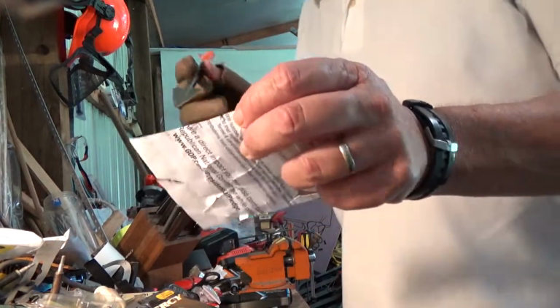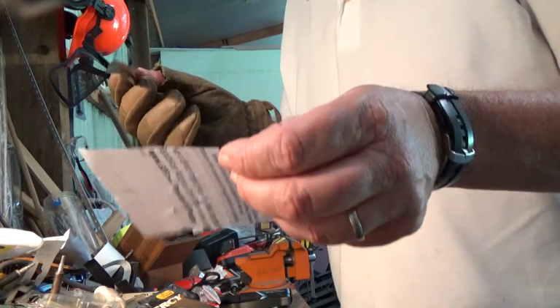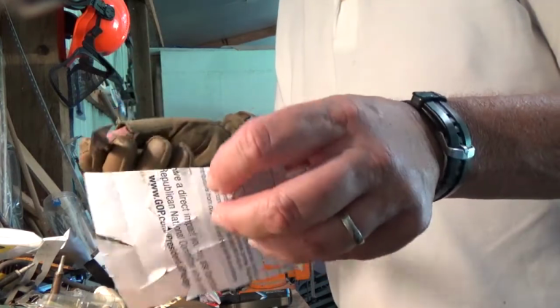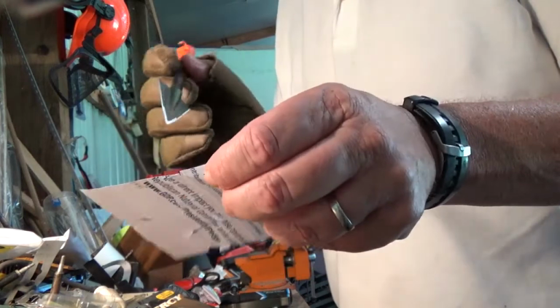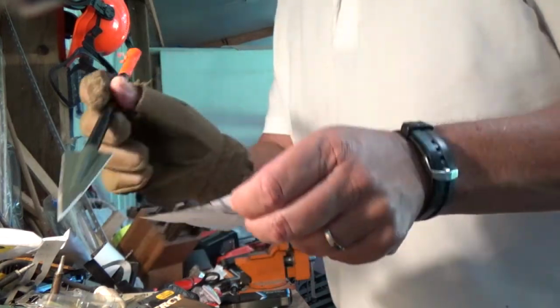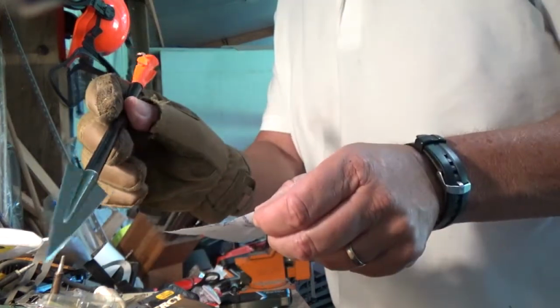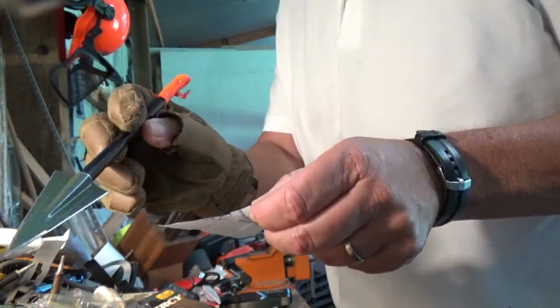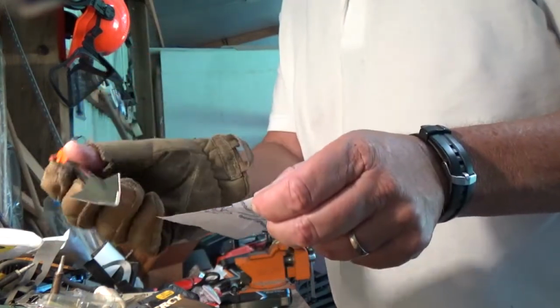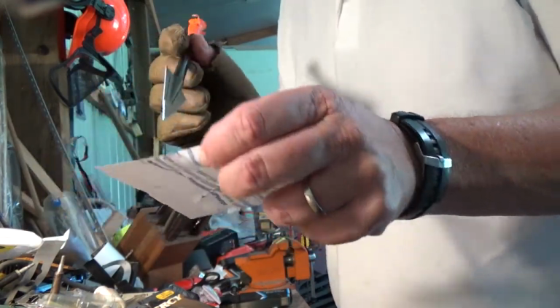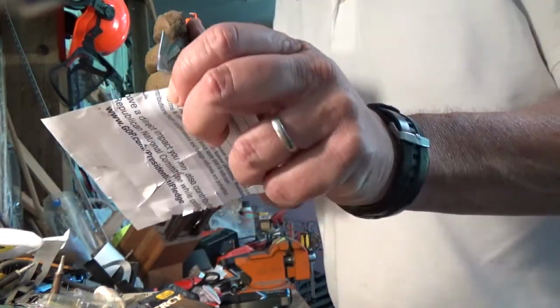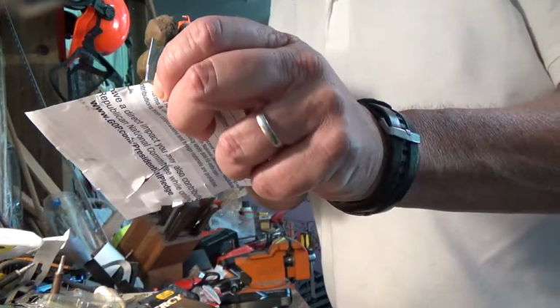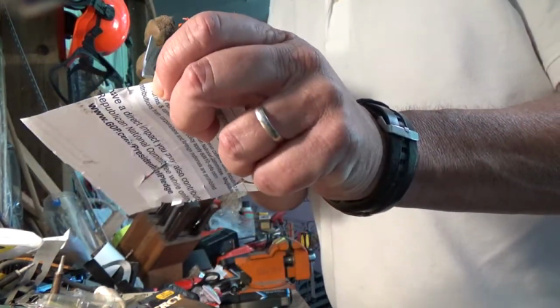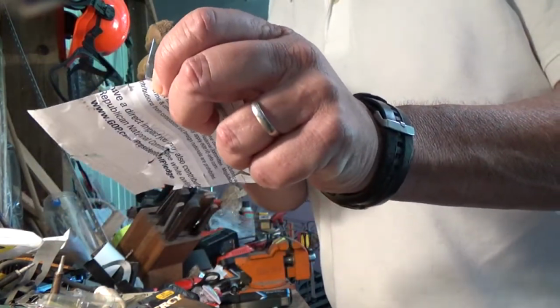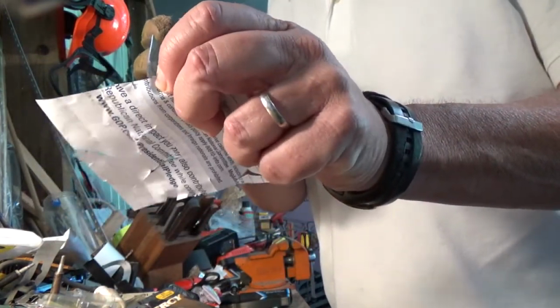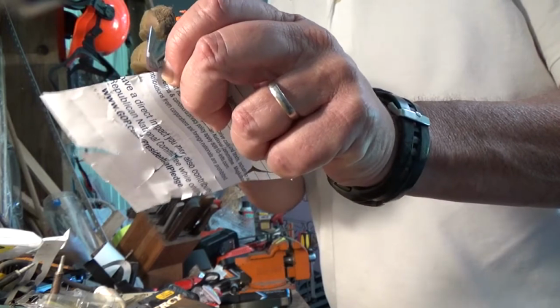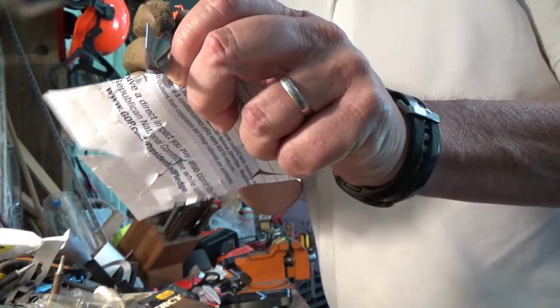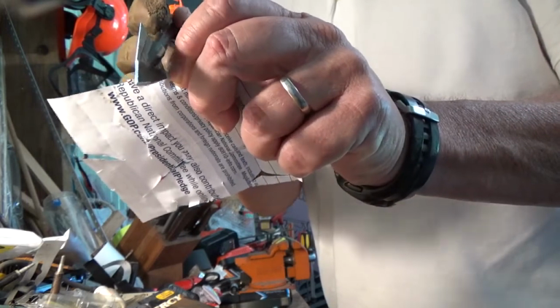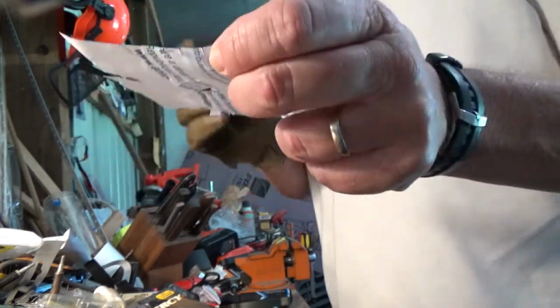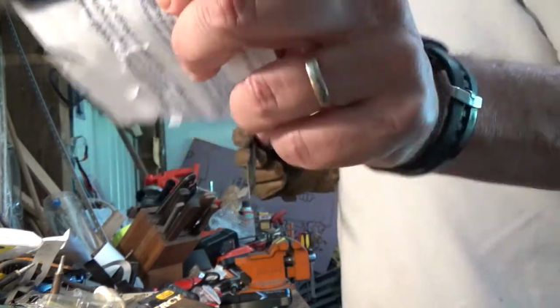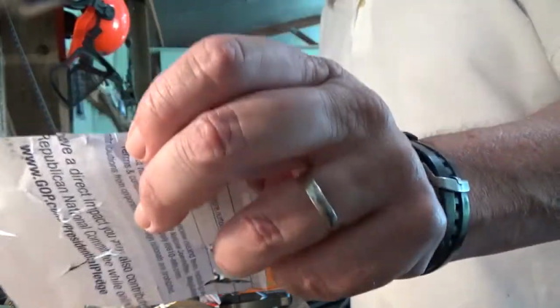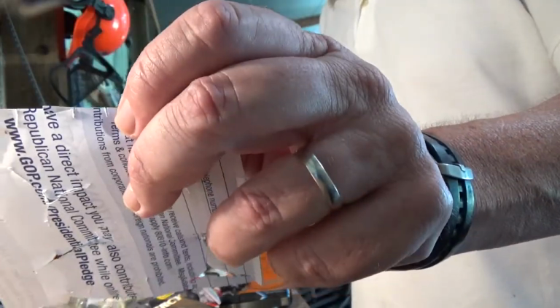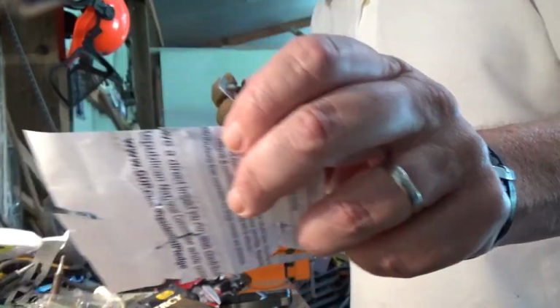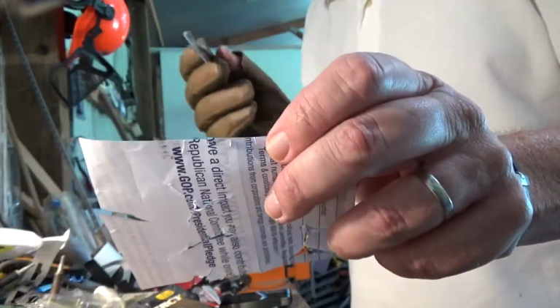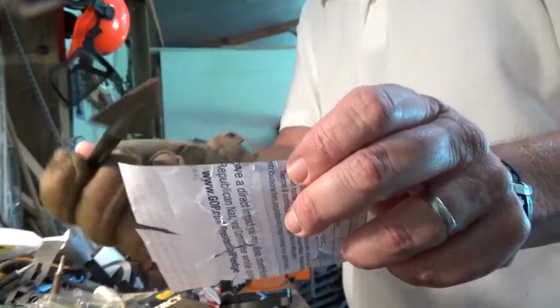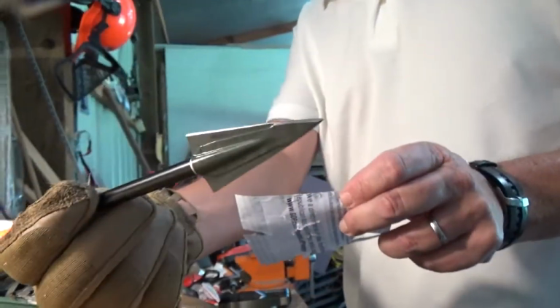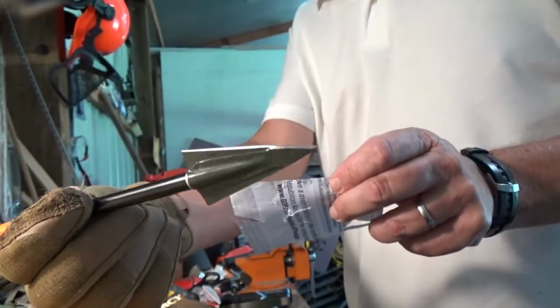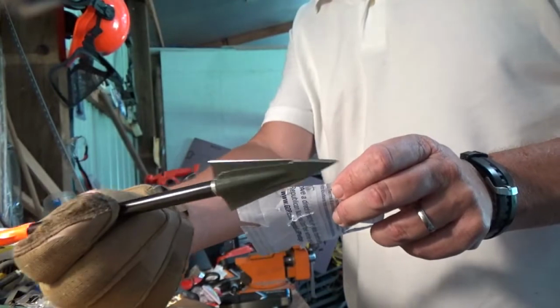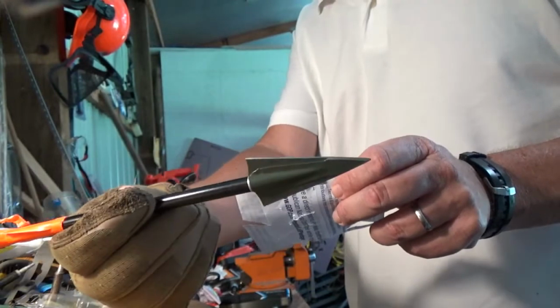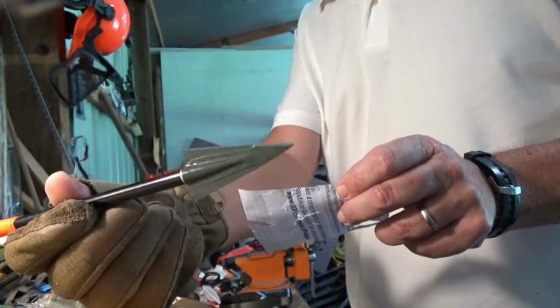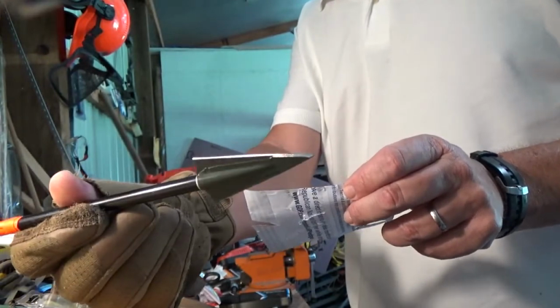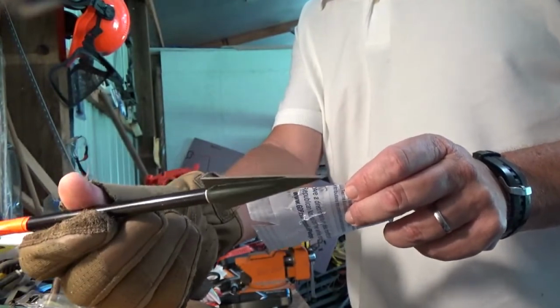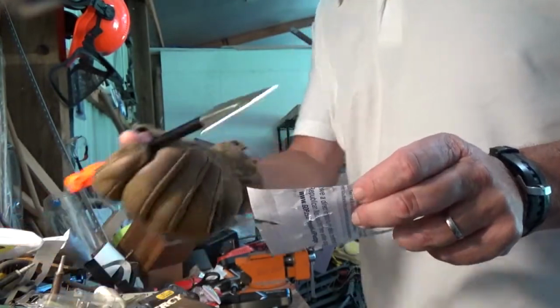Here's an example right out of the box. They look all shiny. Here's a piece of paper. It might have cut in an eighth of an inch. That's it.